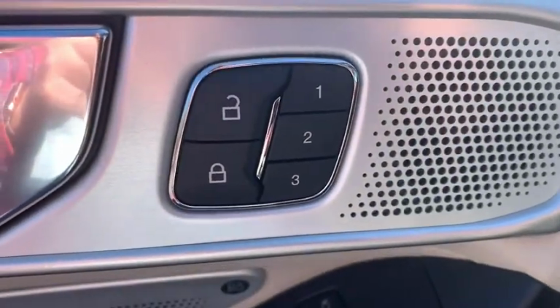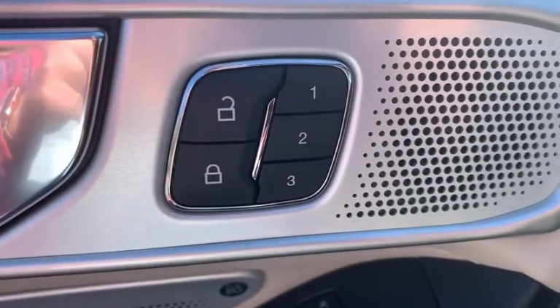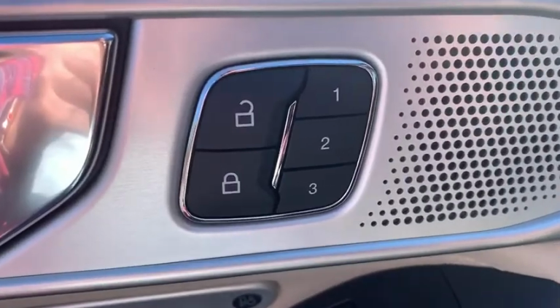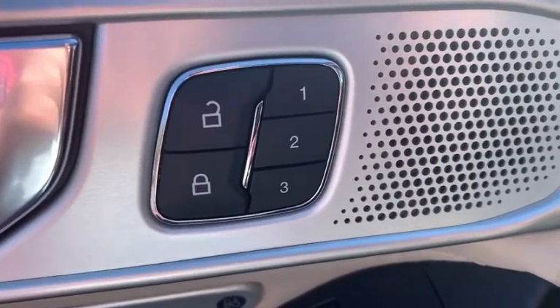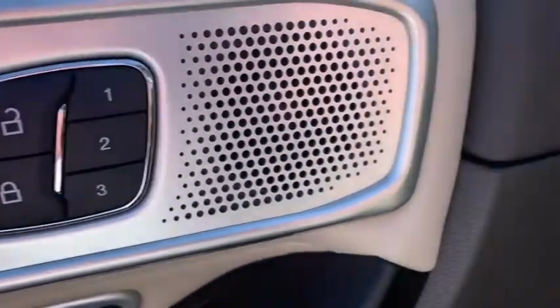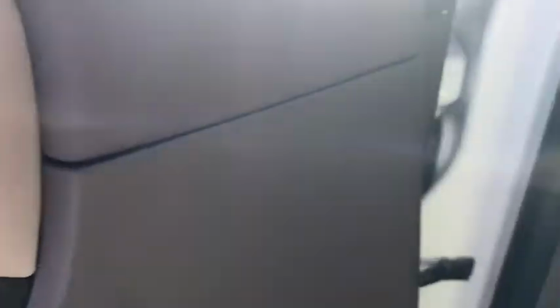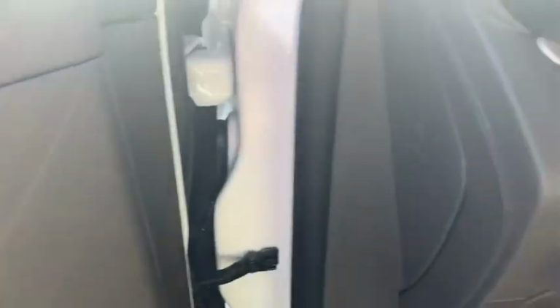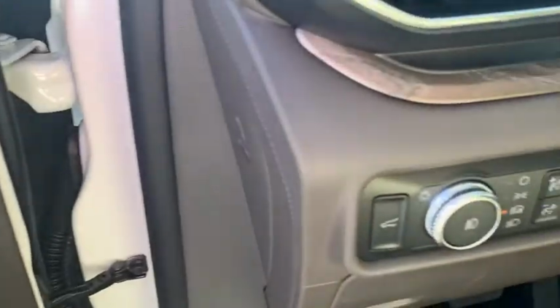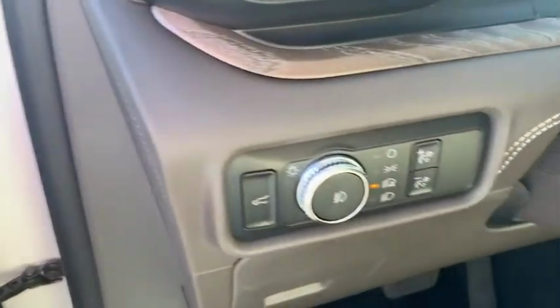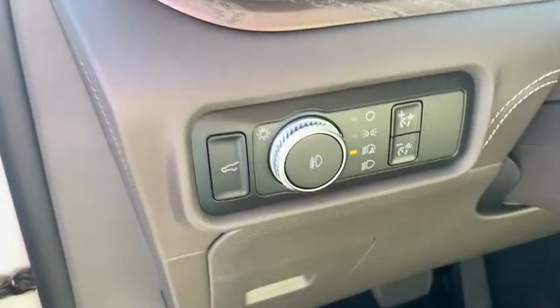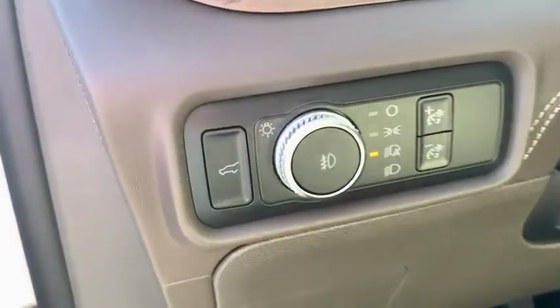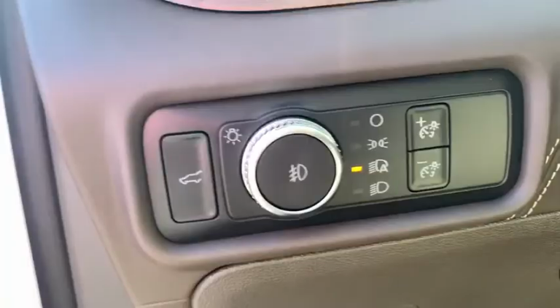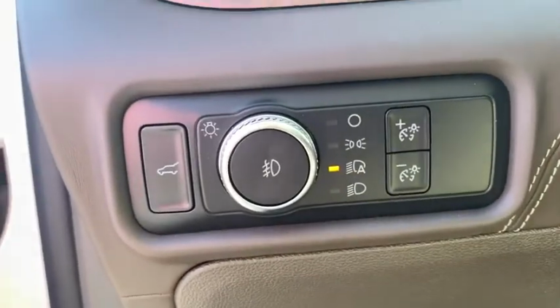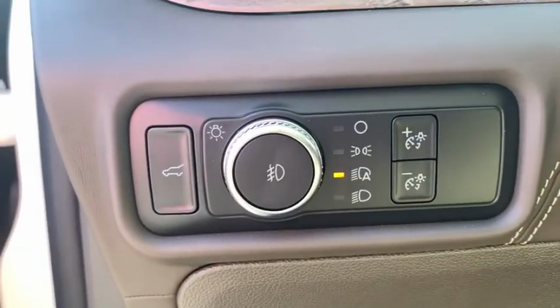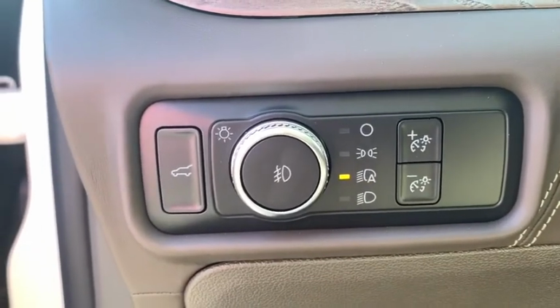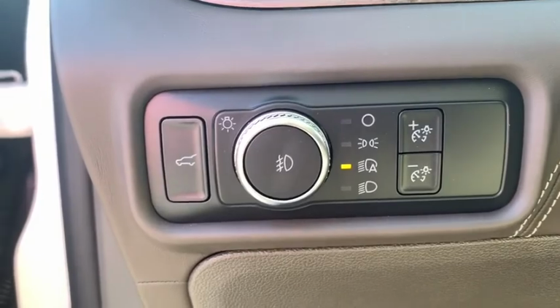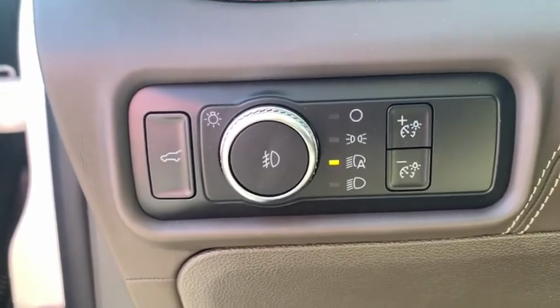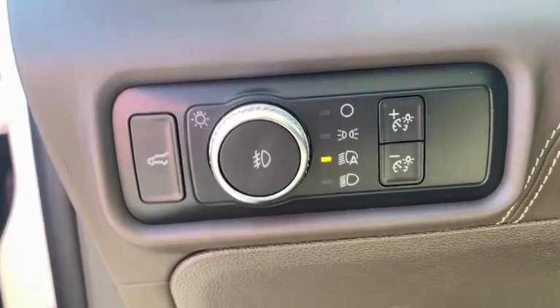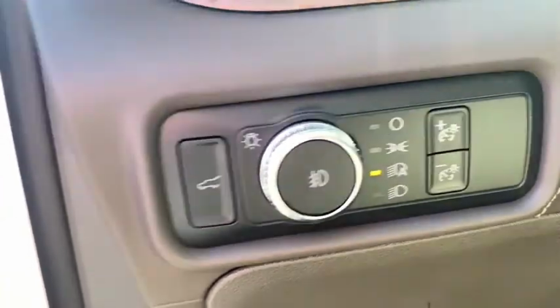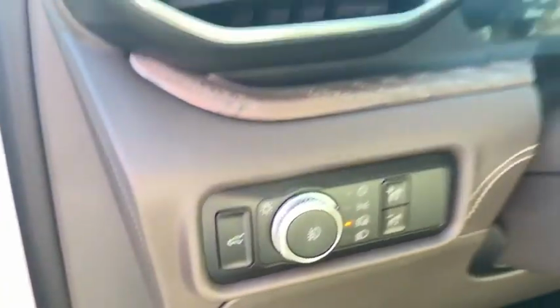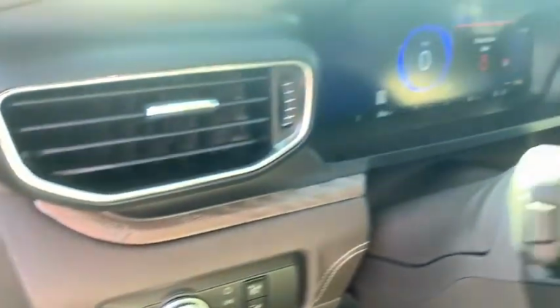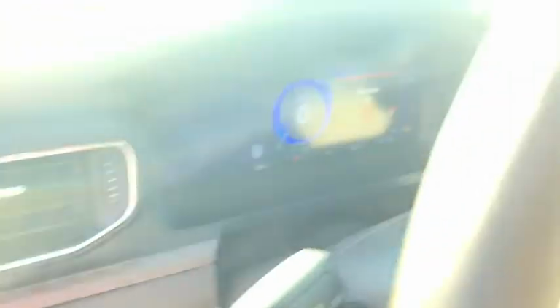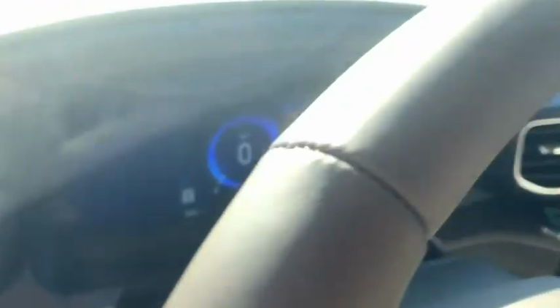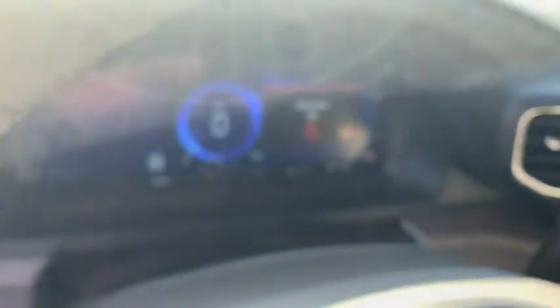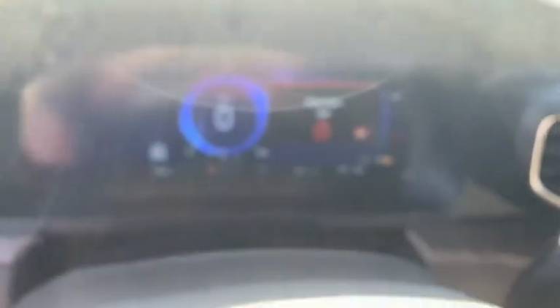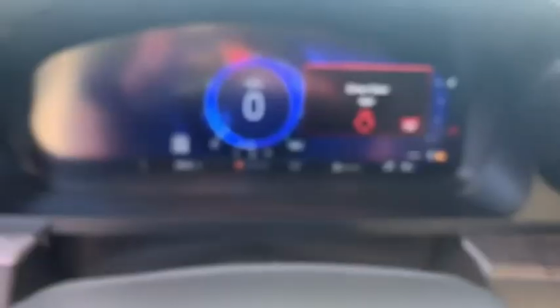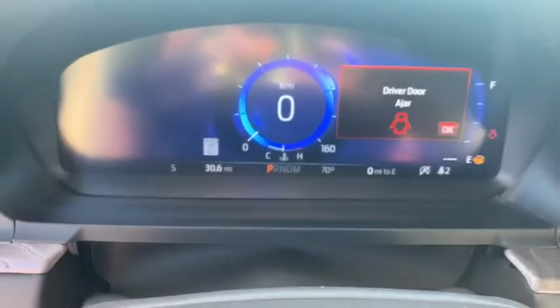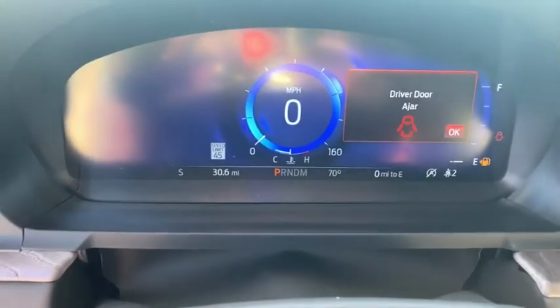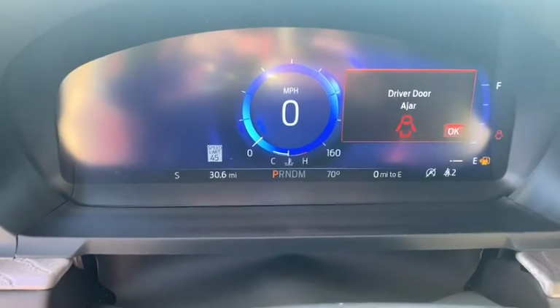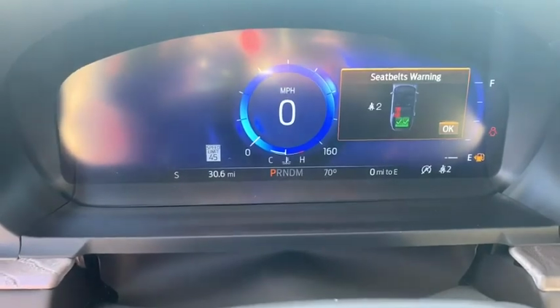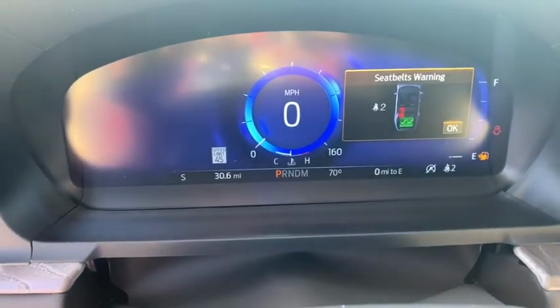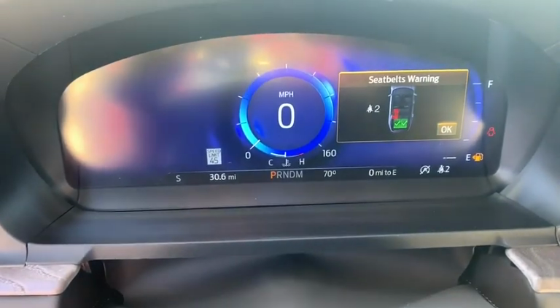Trip computer, electronic stability control, fog lights, security system, power windows, heated steering wheel, rear window defroster, compass, power moonroof, remote keyless entry, overhead console.